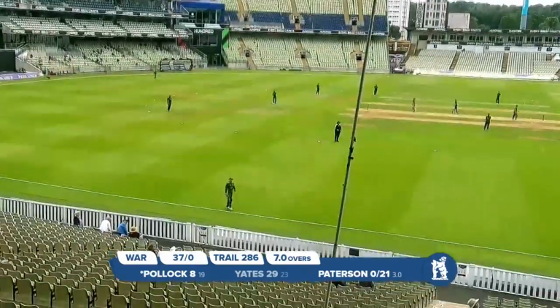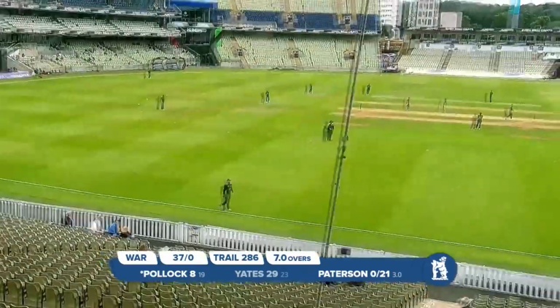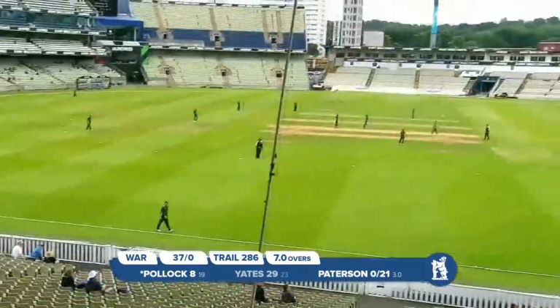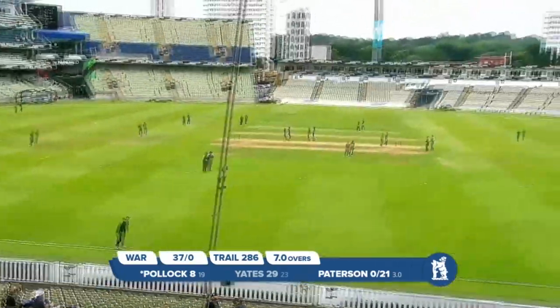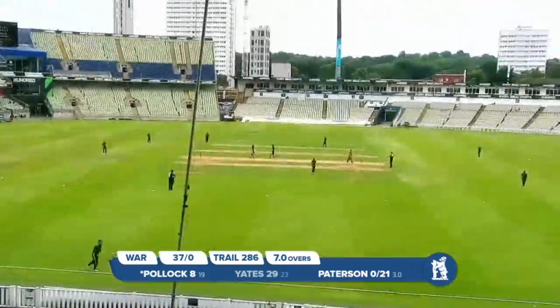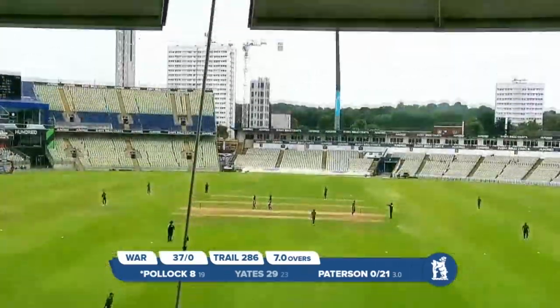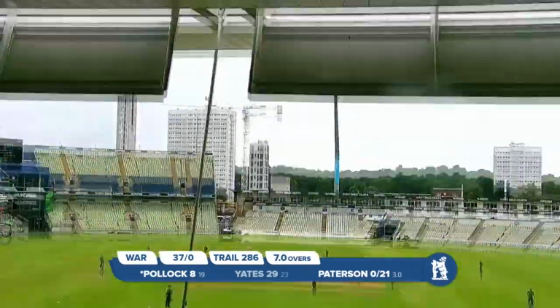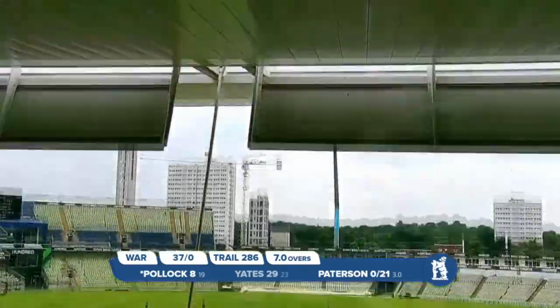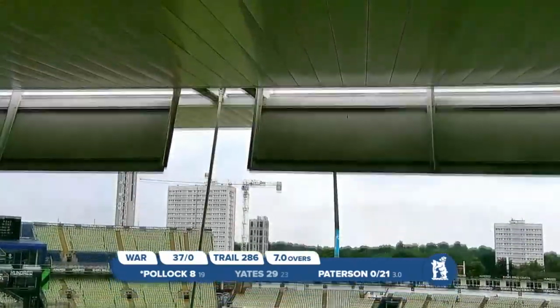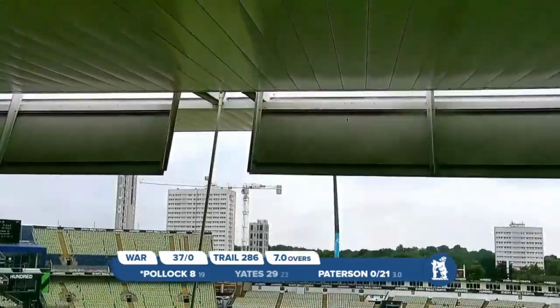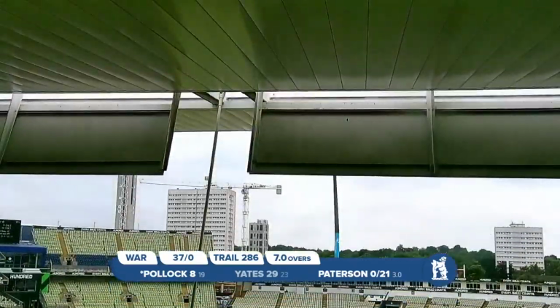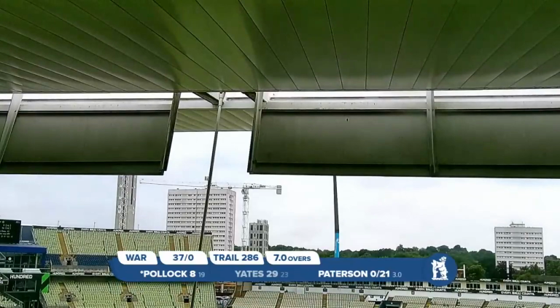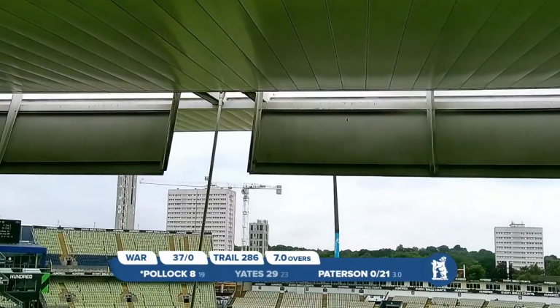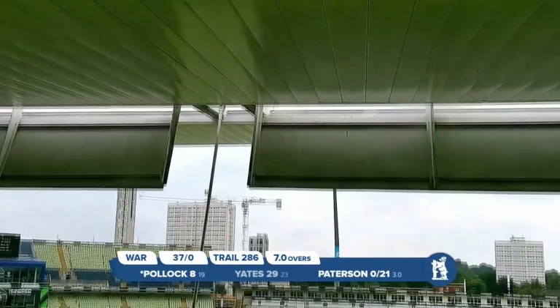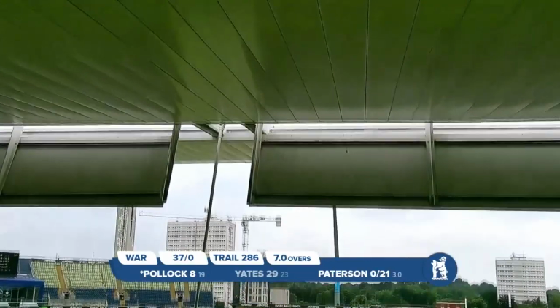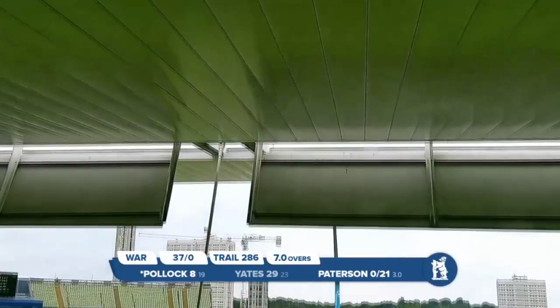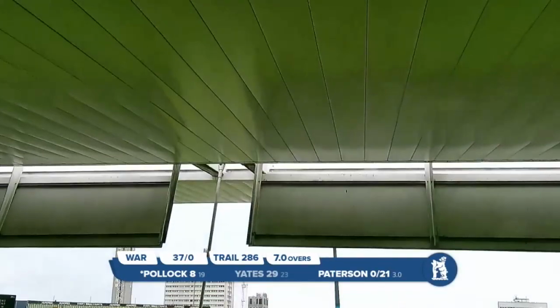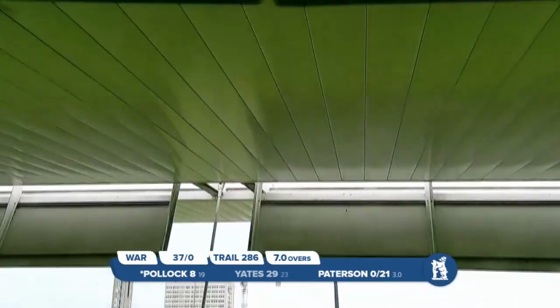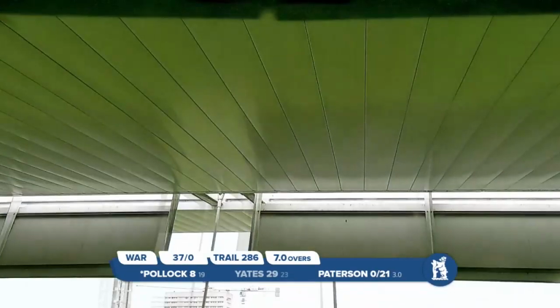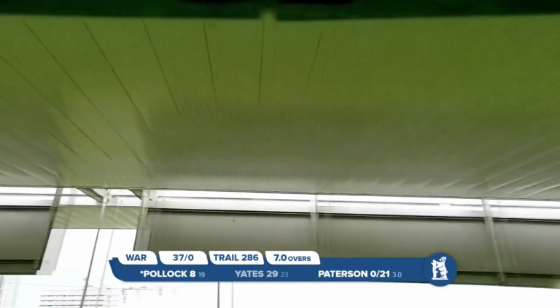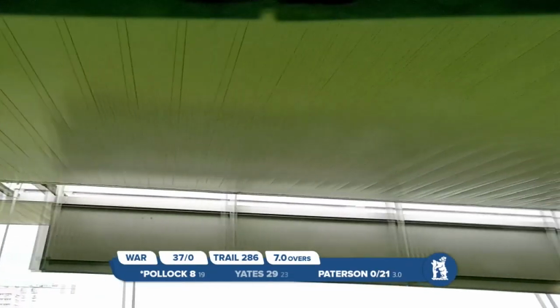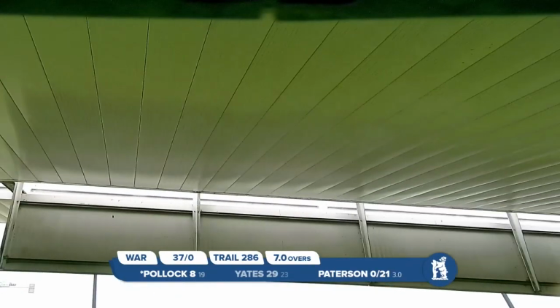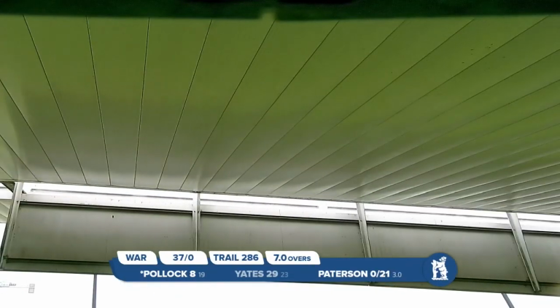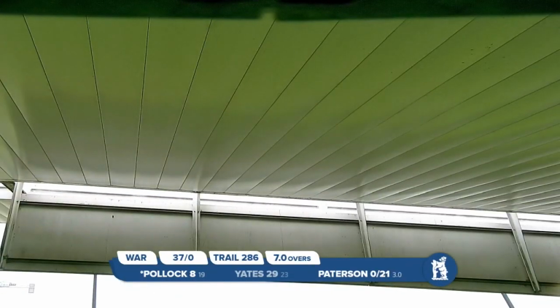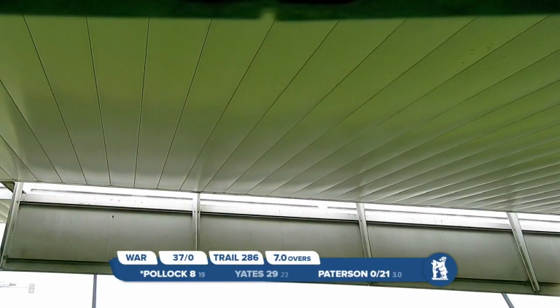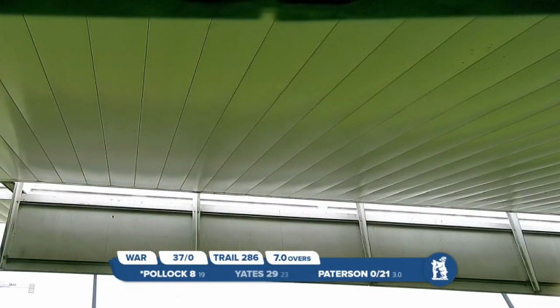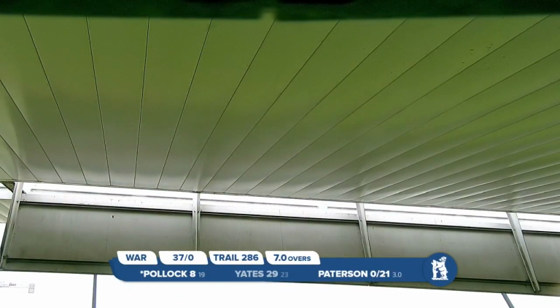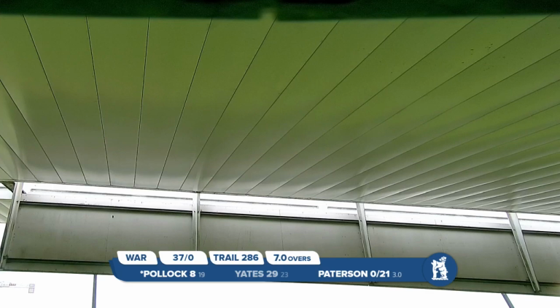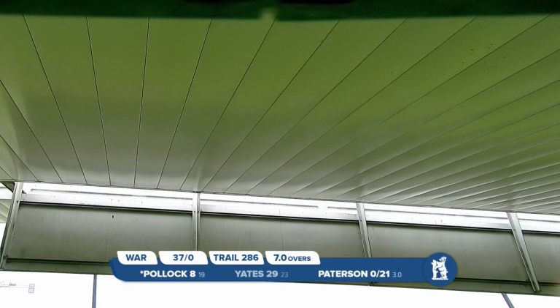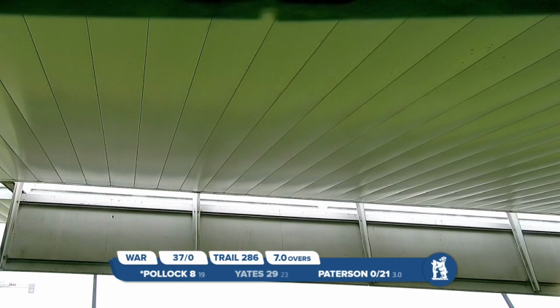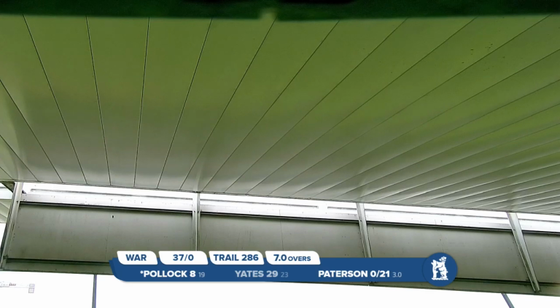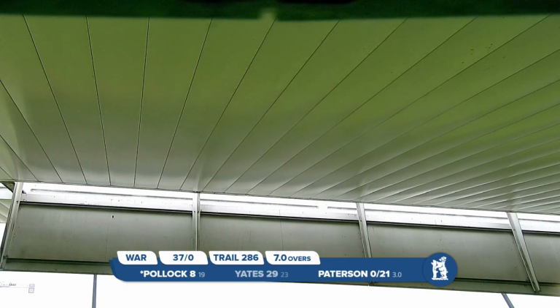From the Birmingham end towards us, he bowls to Pollock — and that's gone a very, very long way. It's hit the roof of the Hollies Stand and bounced back down again. I thought for a moment it was going to clear the Hollies Stand completely.